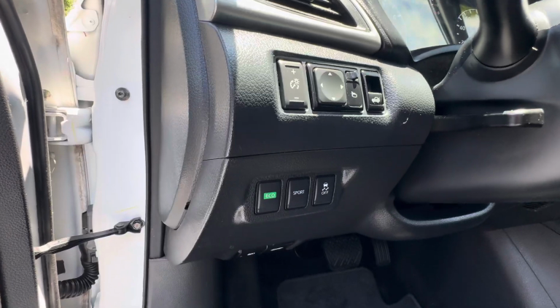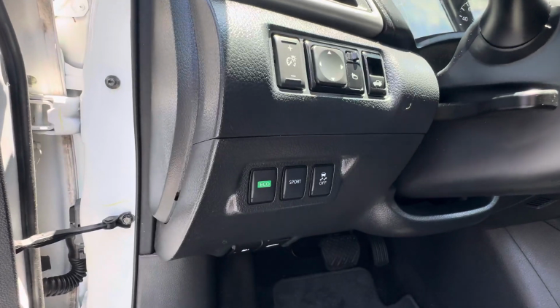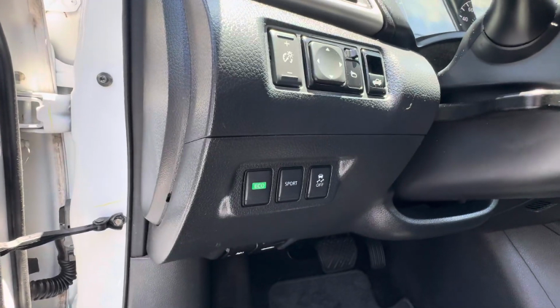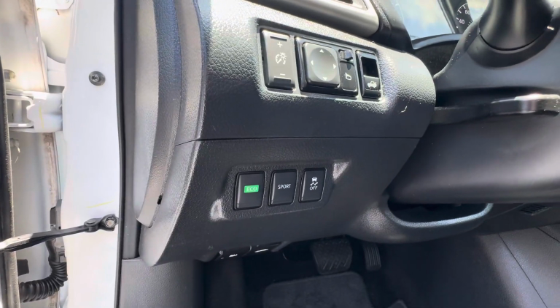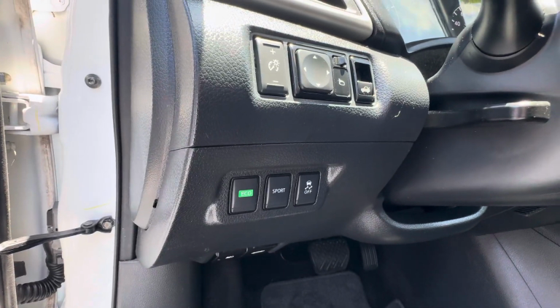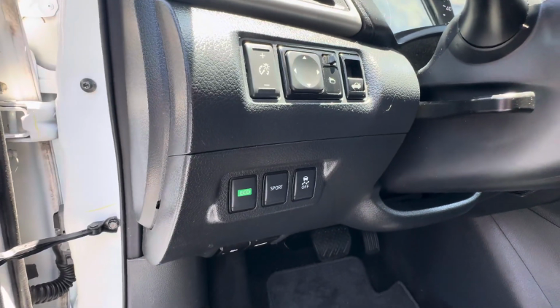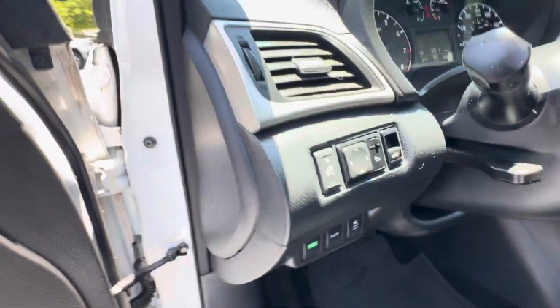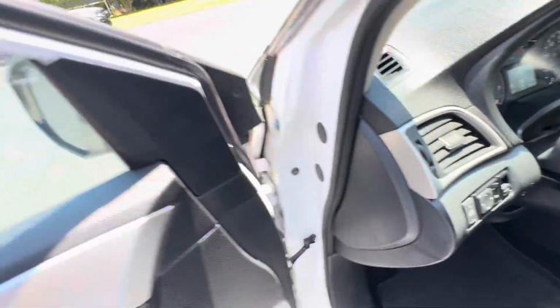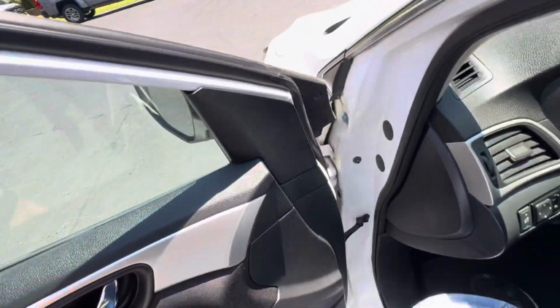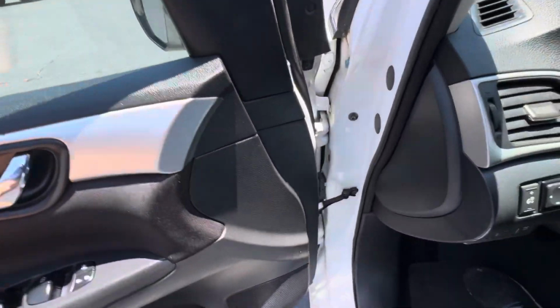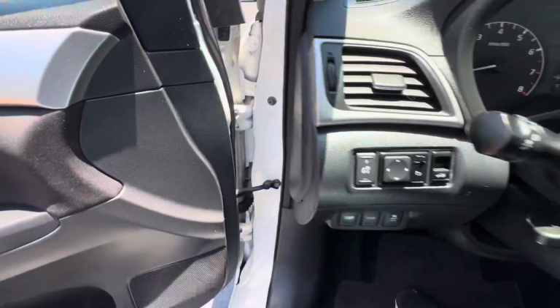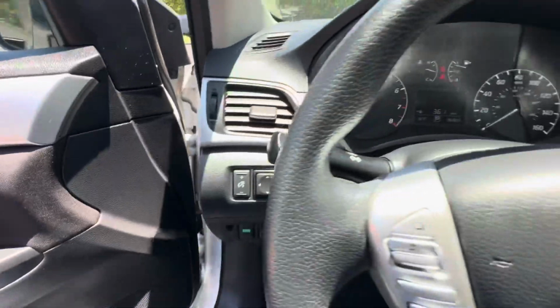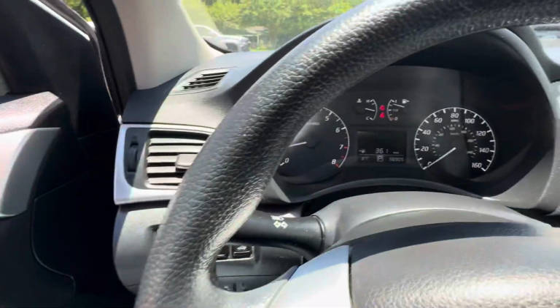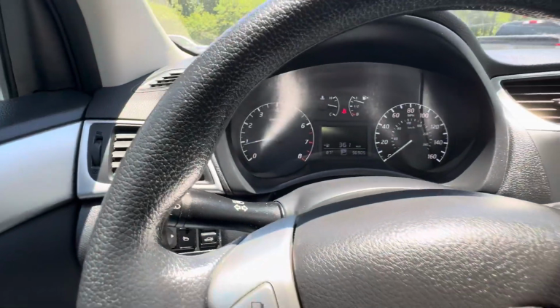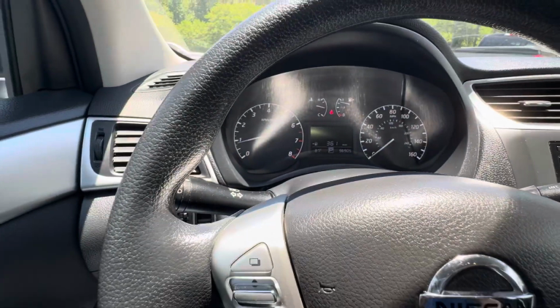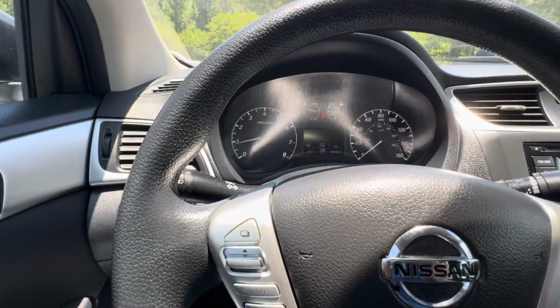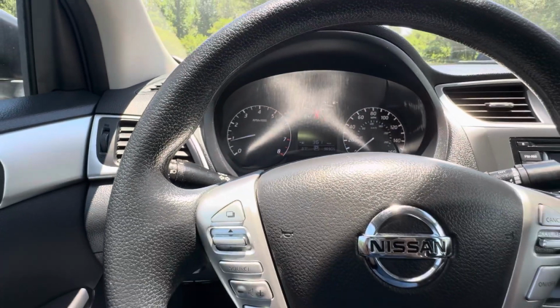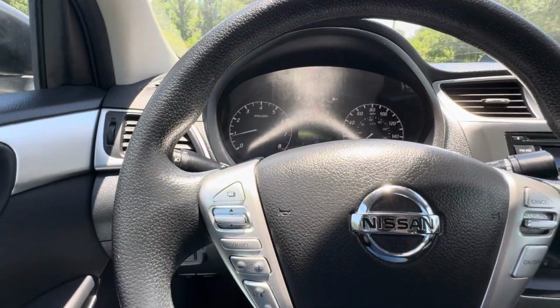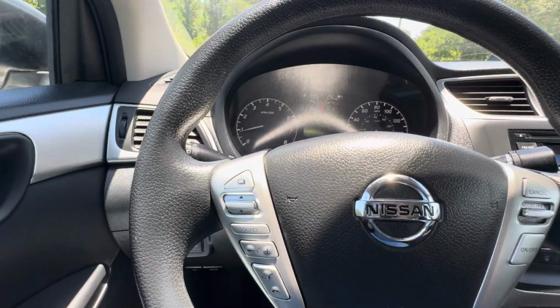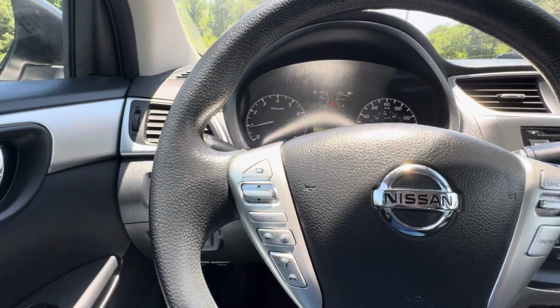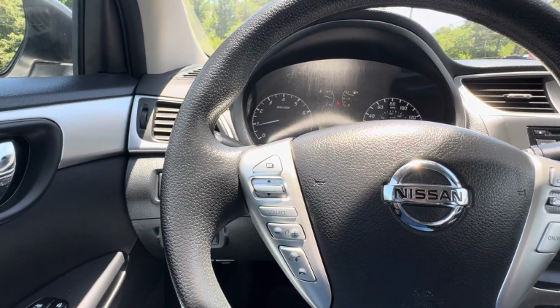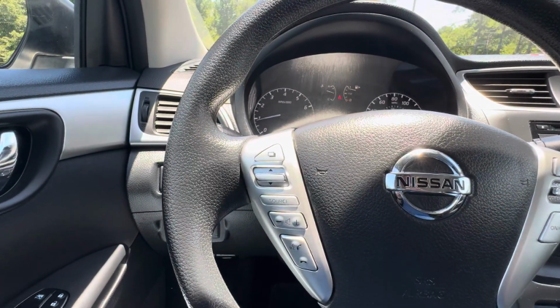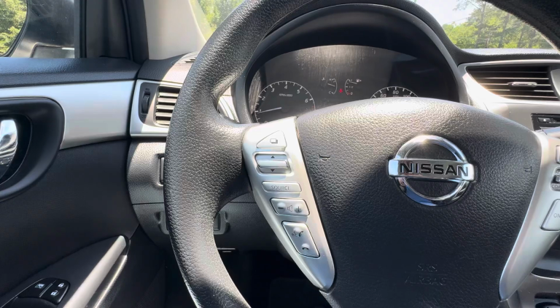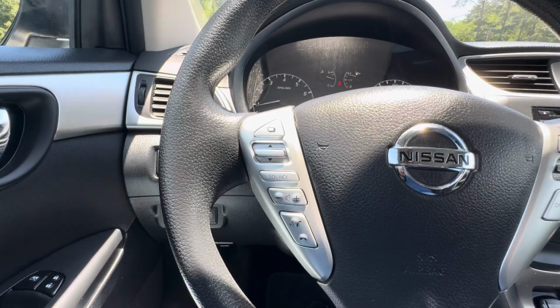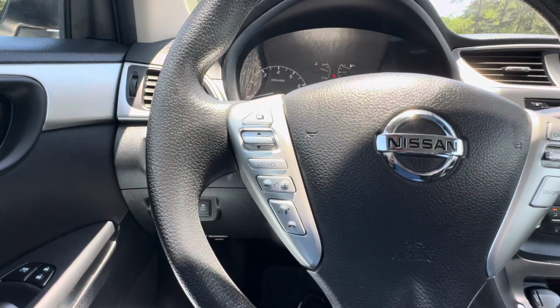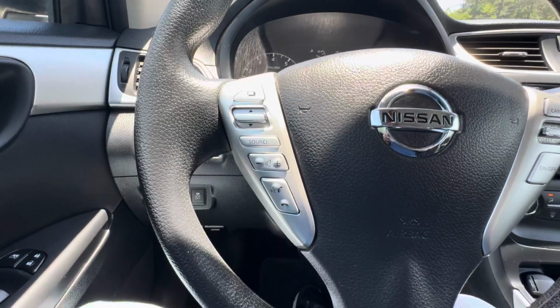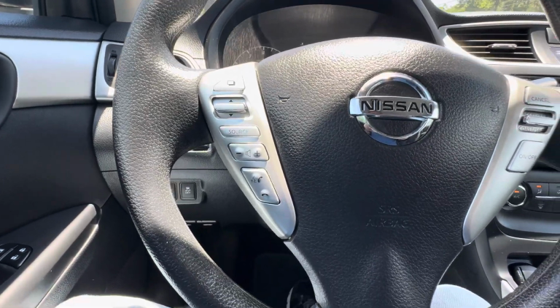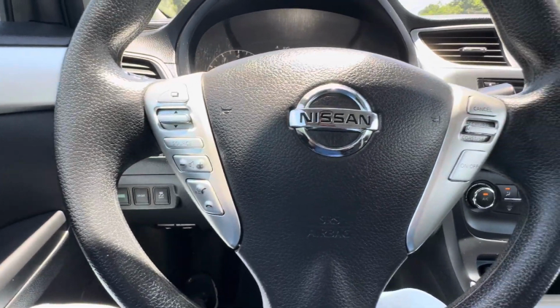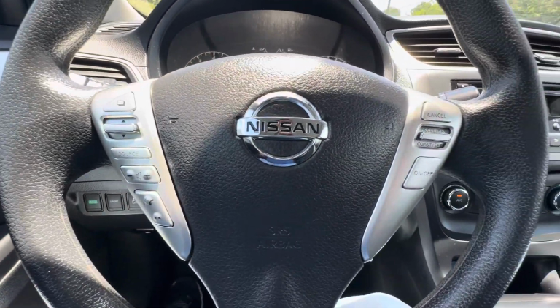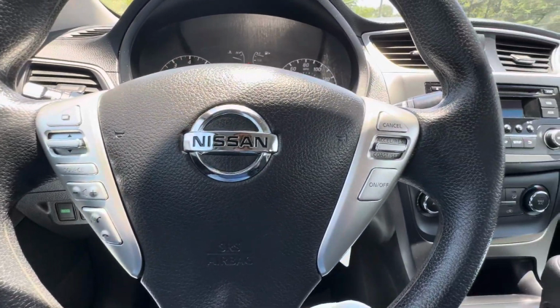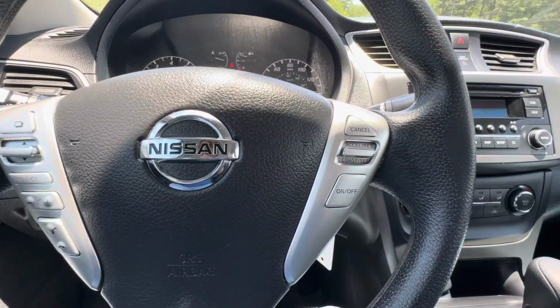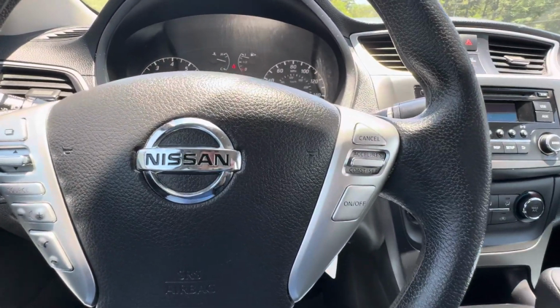Eco and sport modes for your transmission. Also has traction control, automatic headlights, and a tilt and telescopic steering wheel. In the wheel you've got trip computer functions, audio controls, Bluetooth, and cruise.